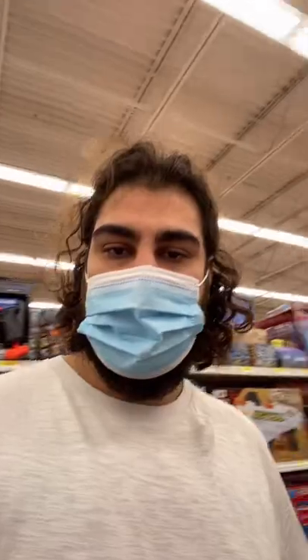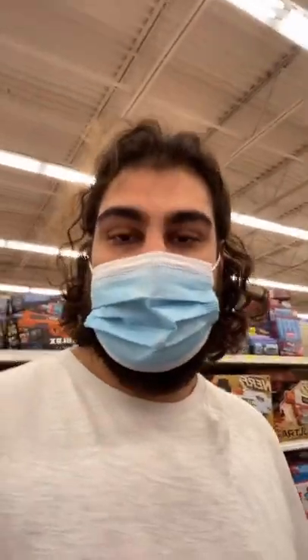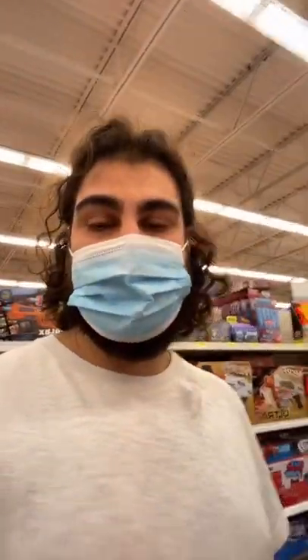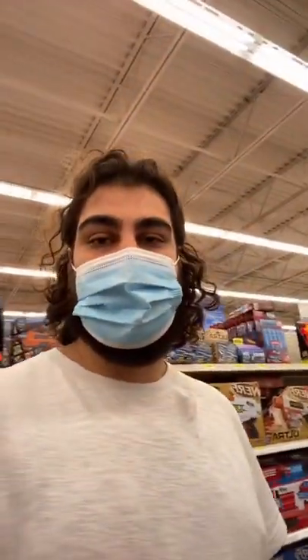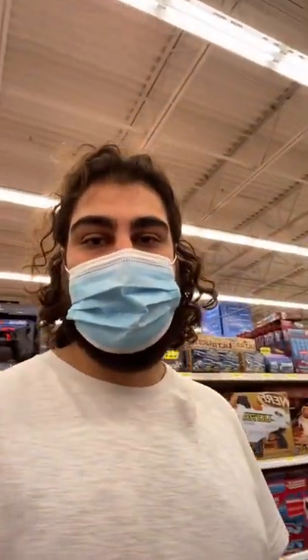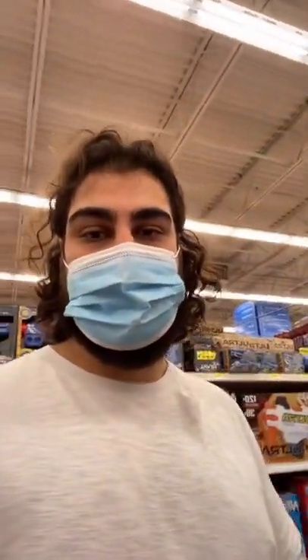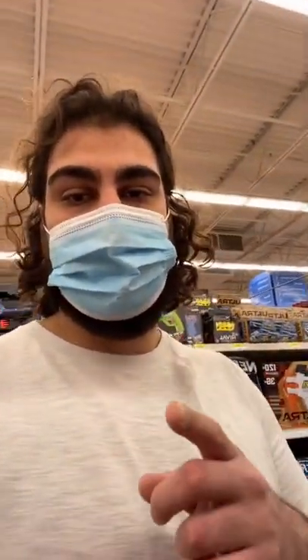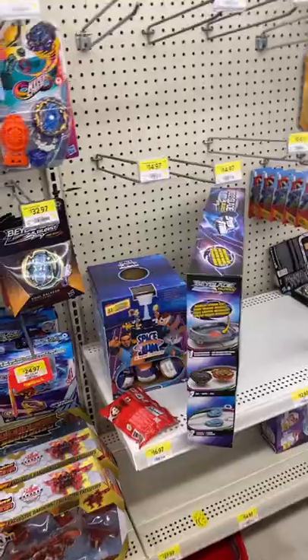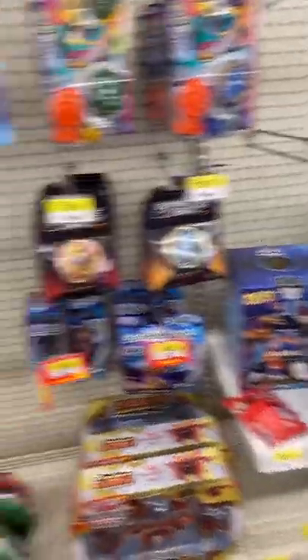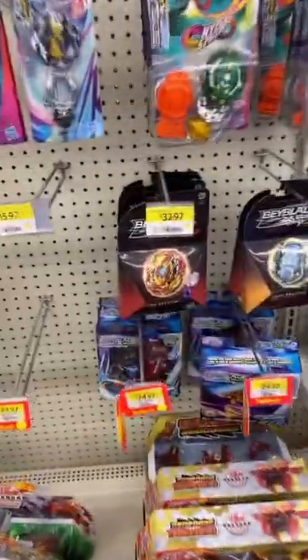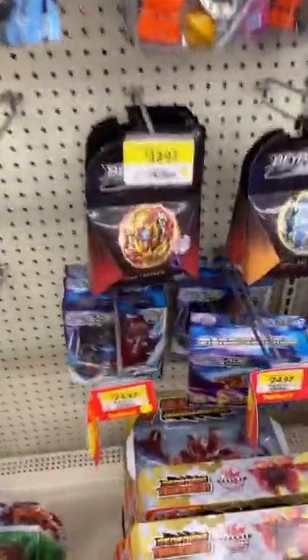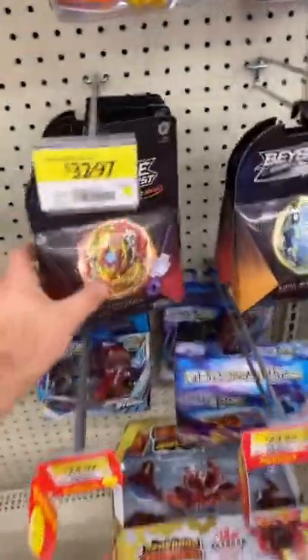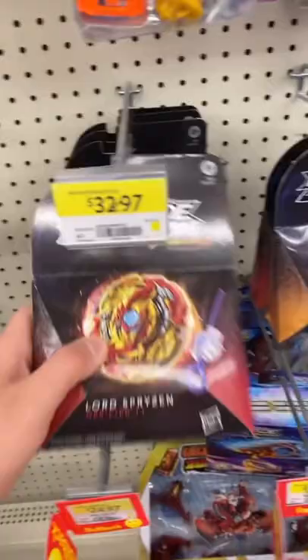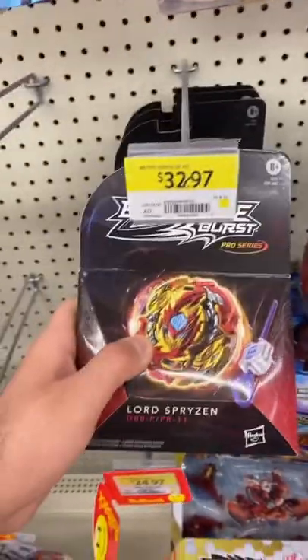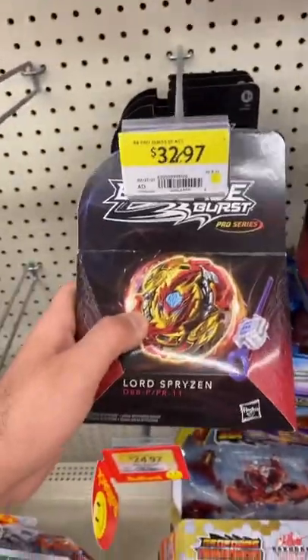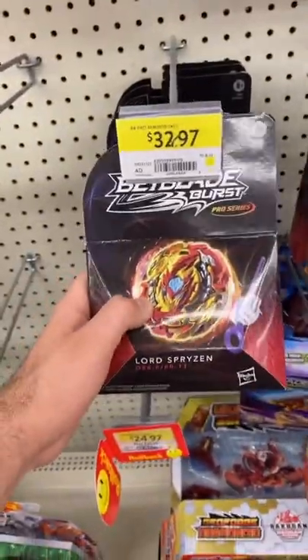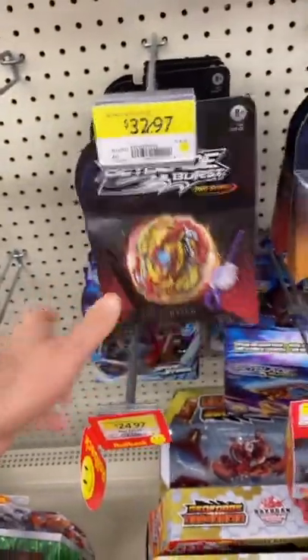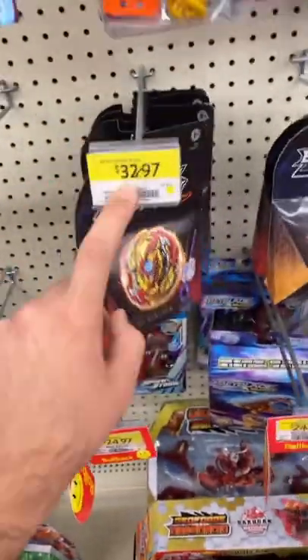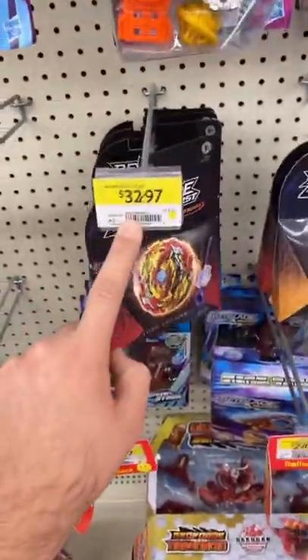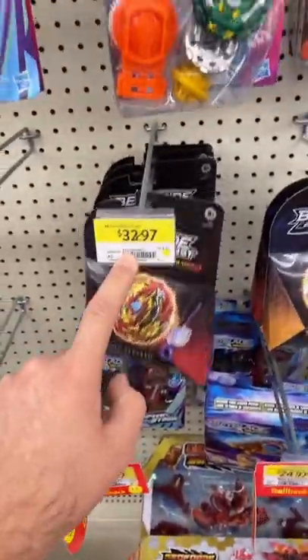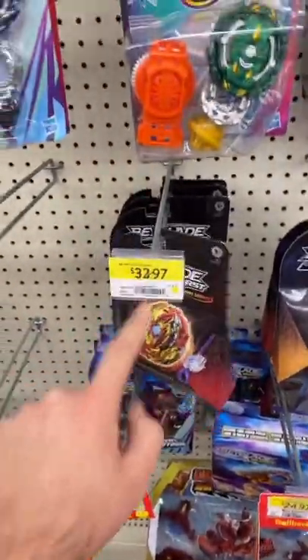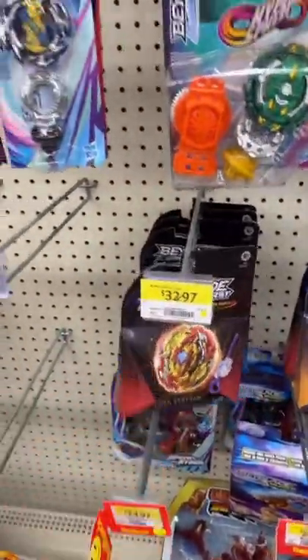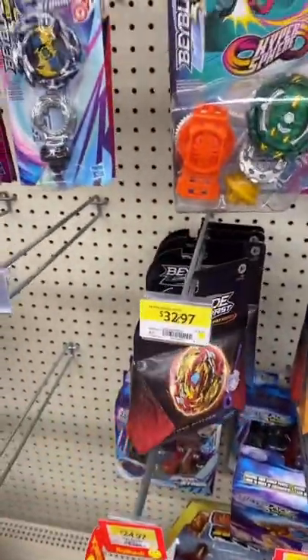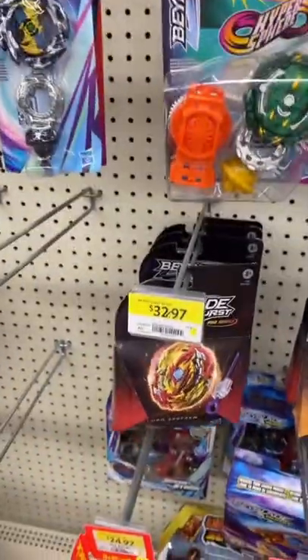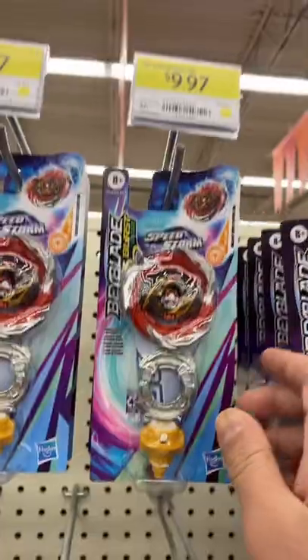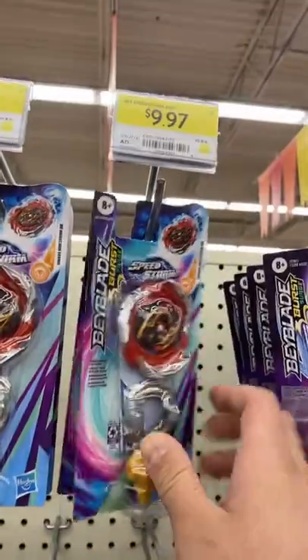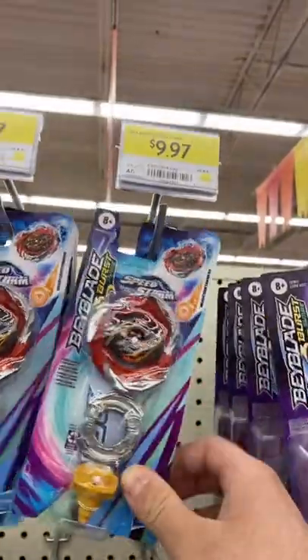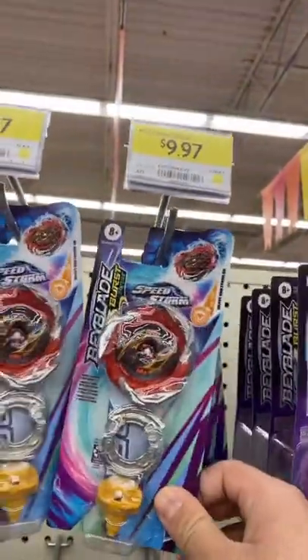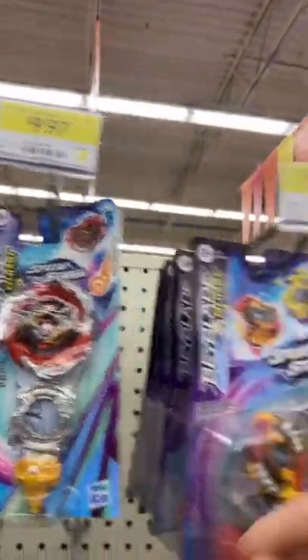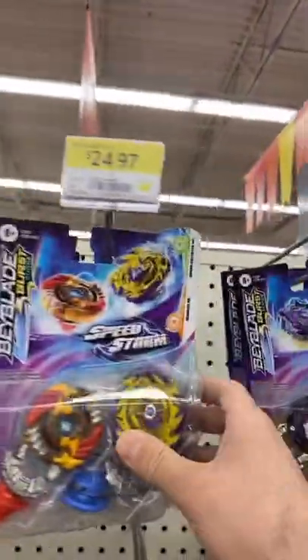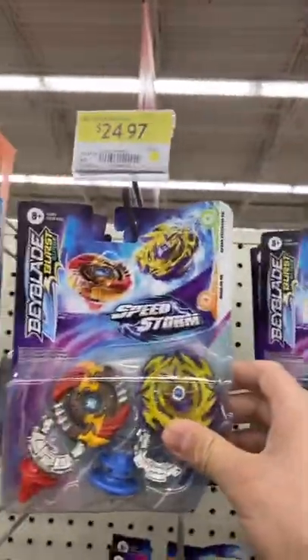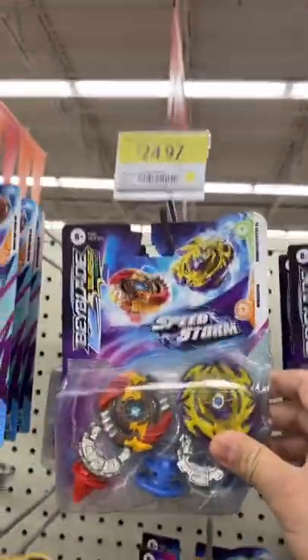You guys asked me how to start getting into Beyblades? I'm going to show you. Go to Walmart, and the Beyblades I recommend are the Pro Series. They're a bit expensive — if you want something cheaper but still good, I would recommend the Speedstorm Beyblades. You get dual packs for $25.